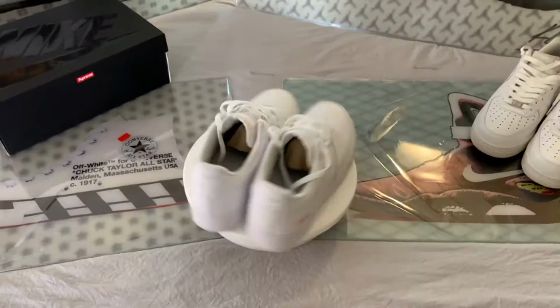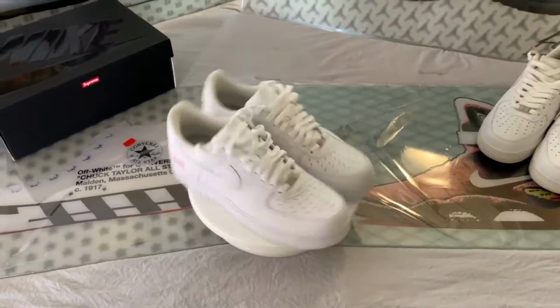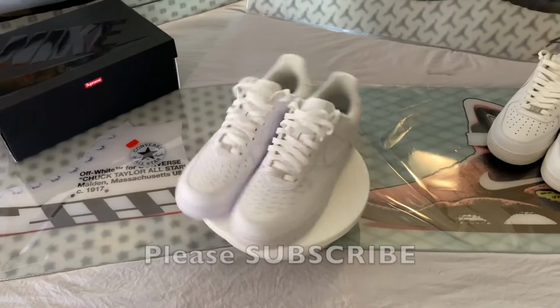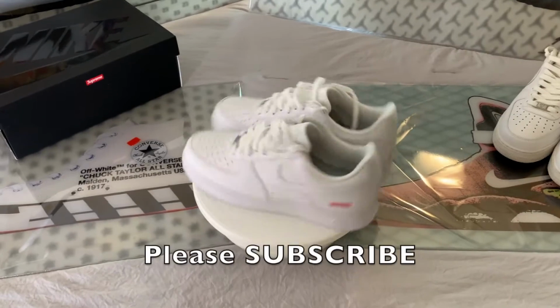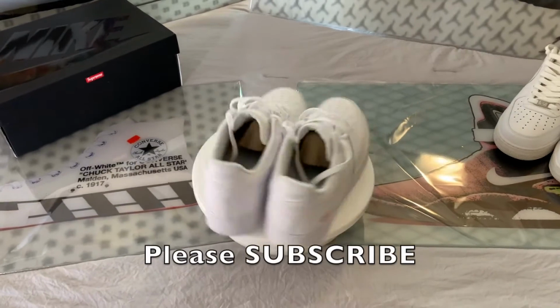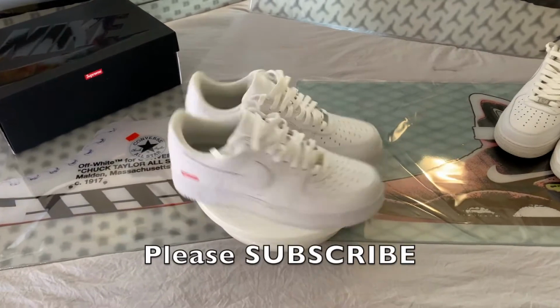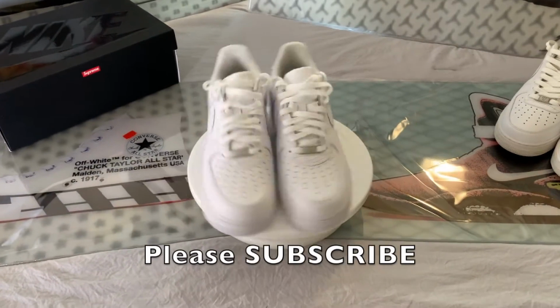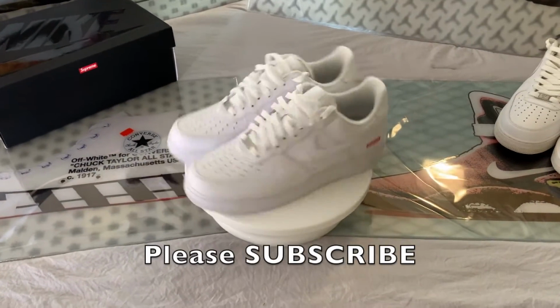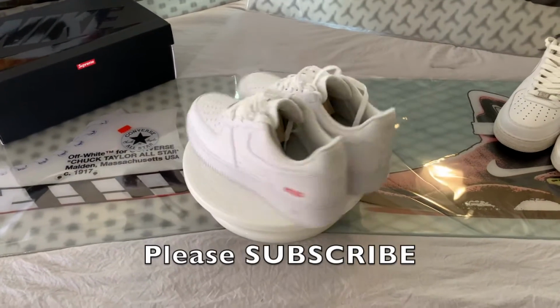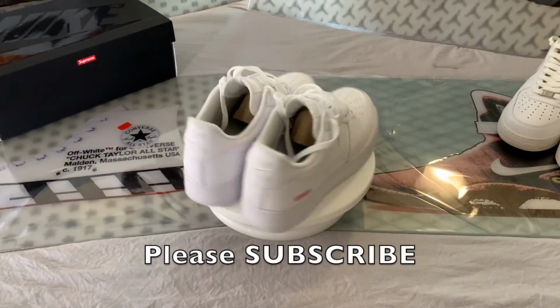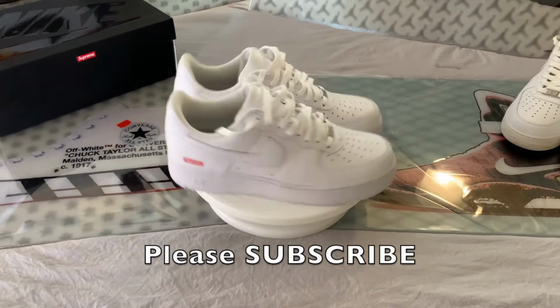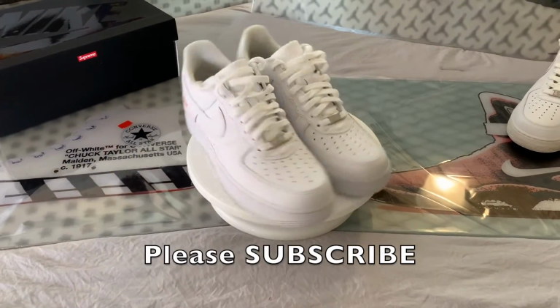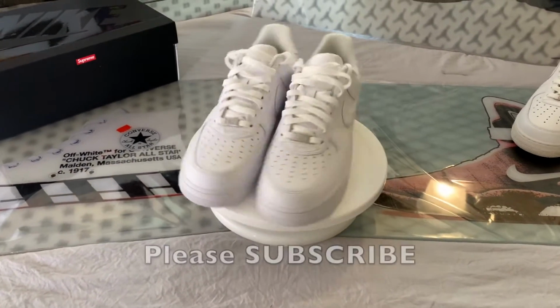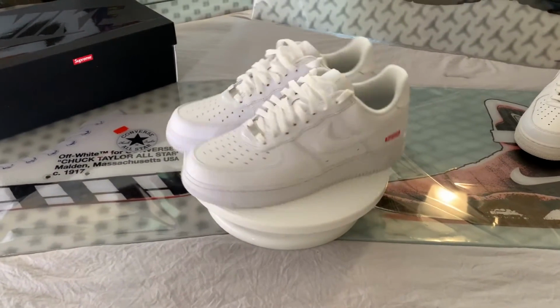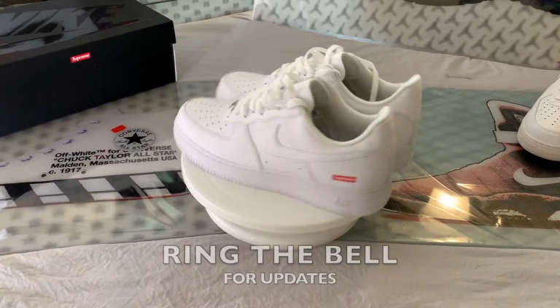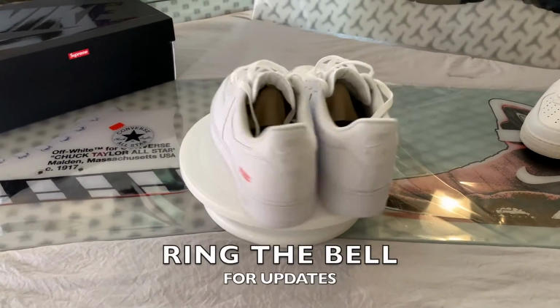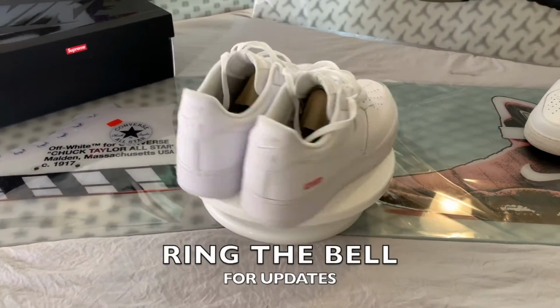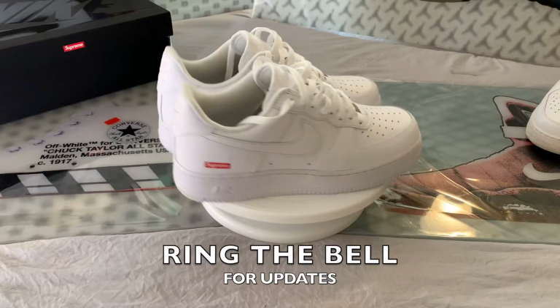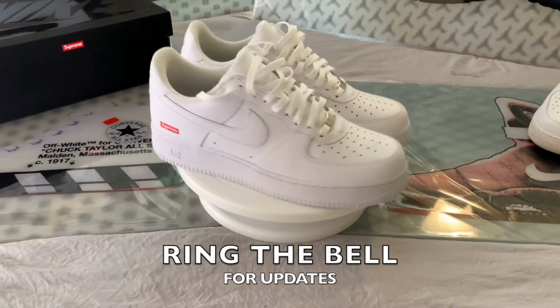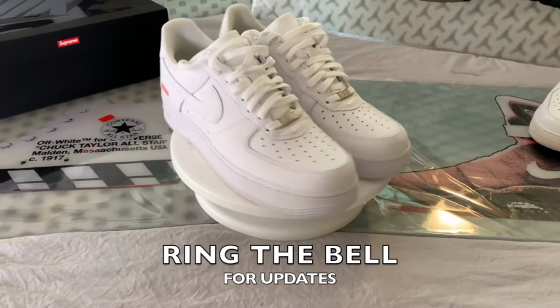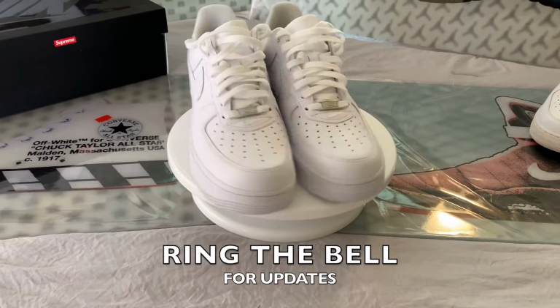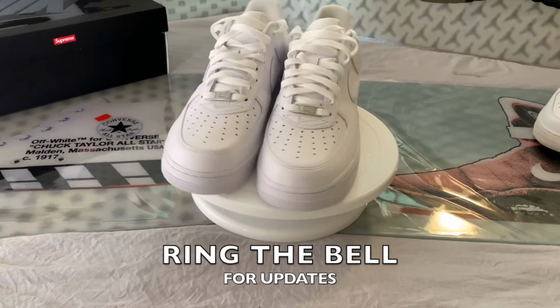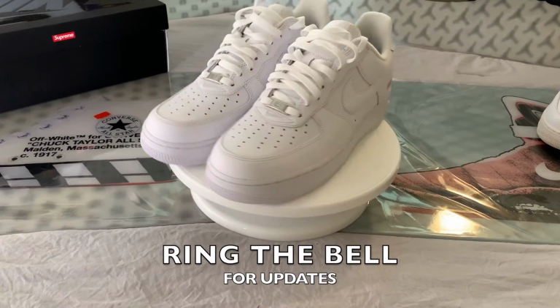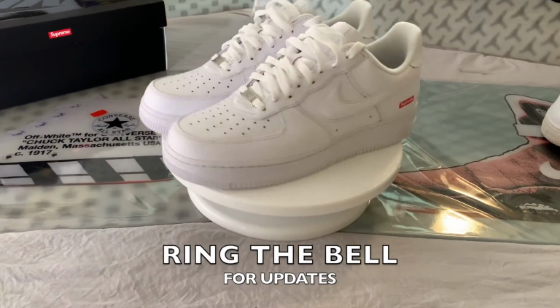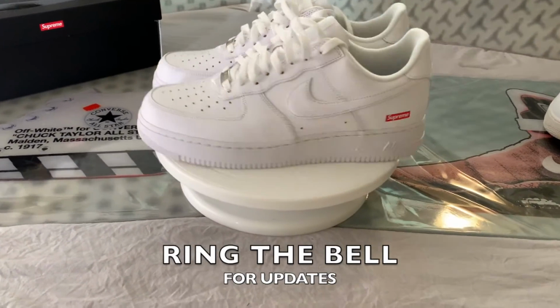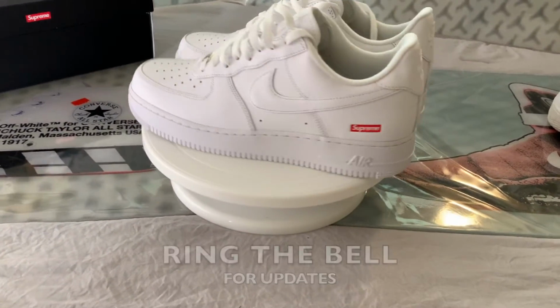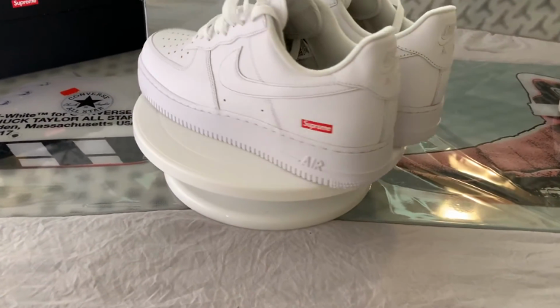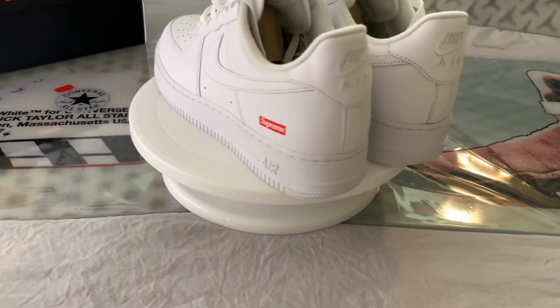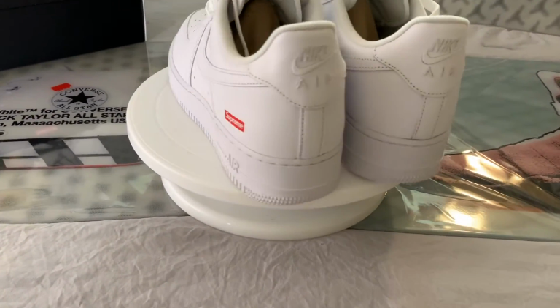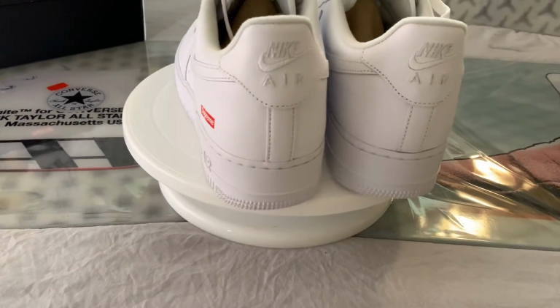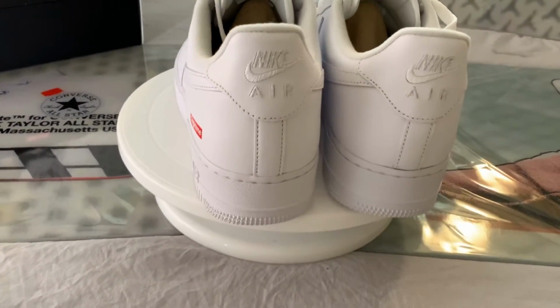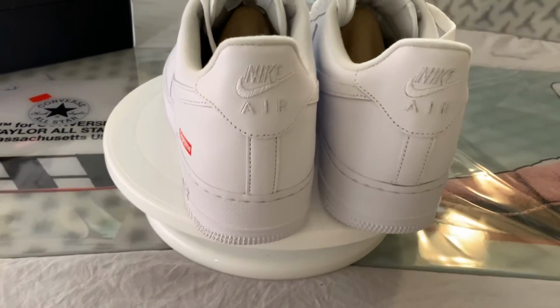Before I start, I ask that you please hit the subscribe button for more content like this, and also ring that notification bell for updates on my latest videos. I'd appreciate it. Okay, let's get started.